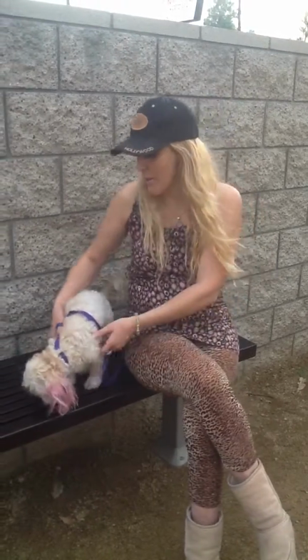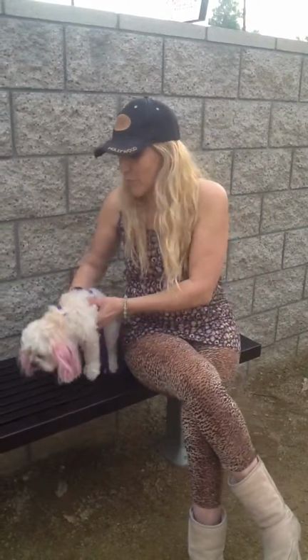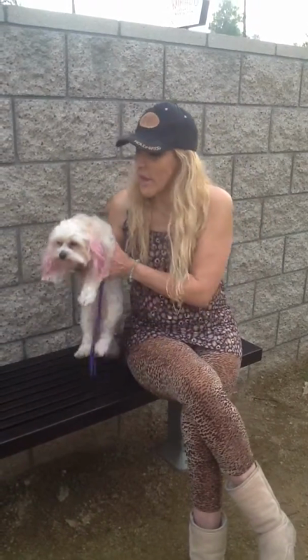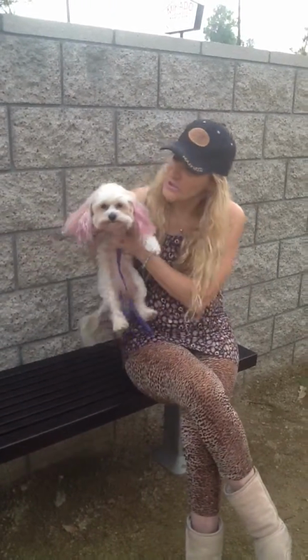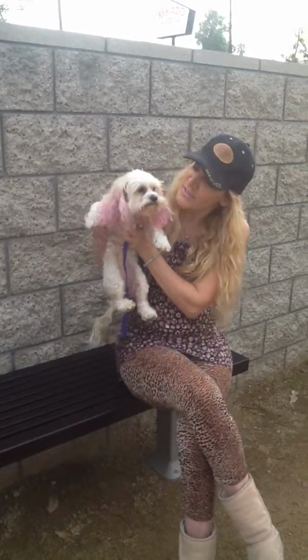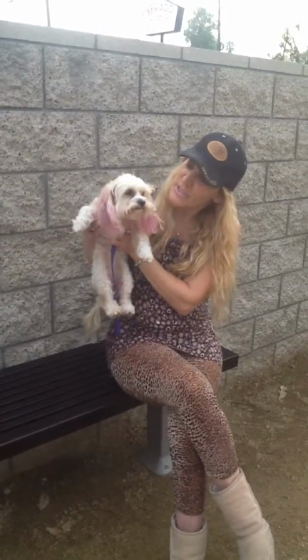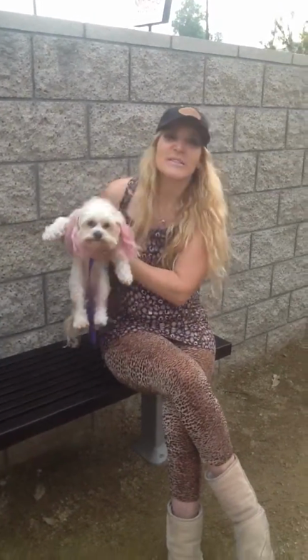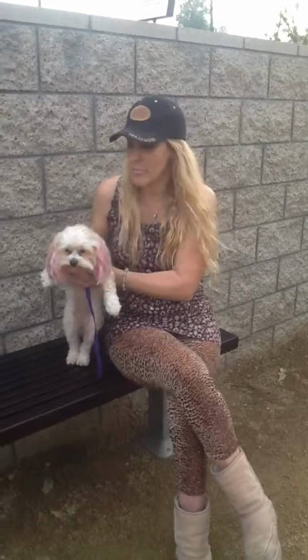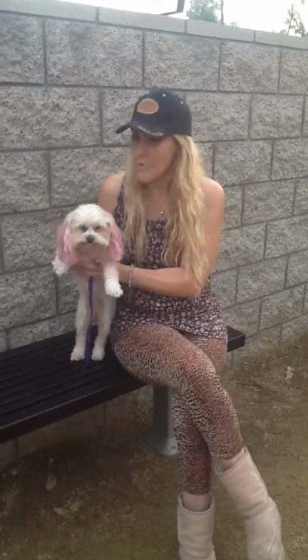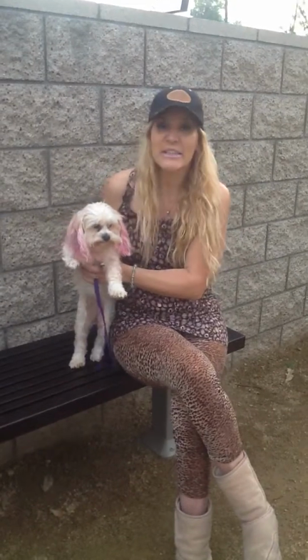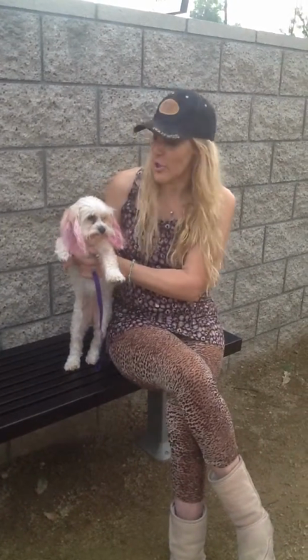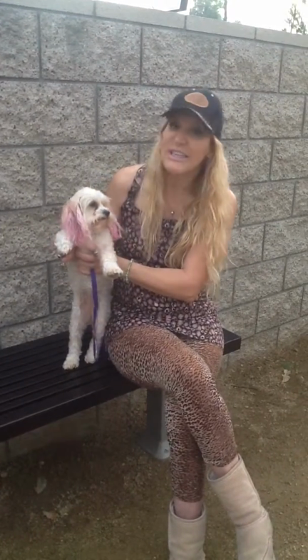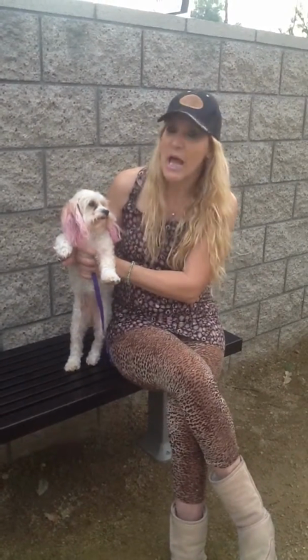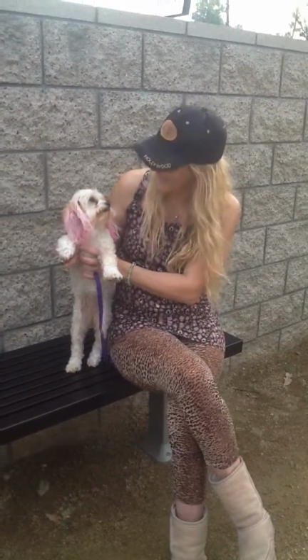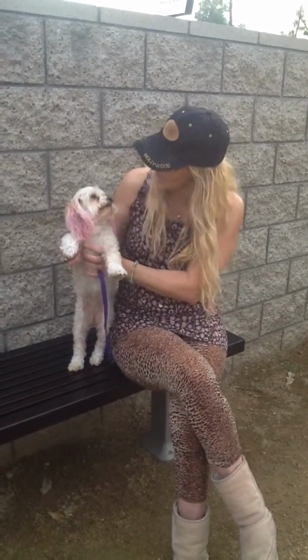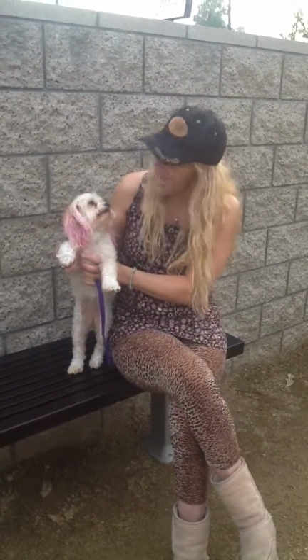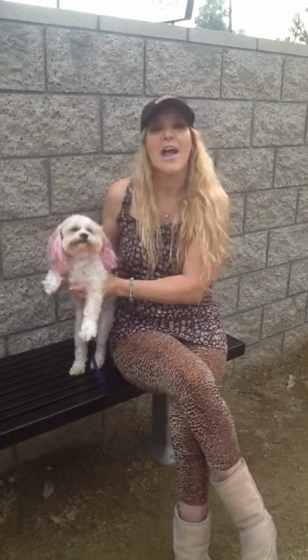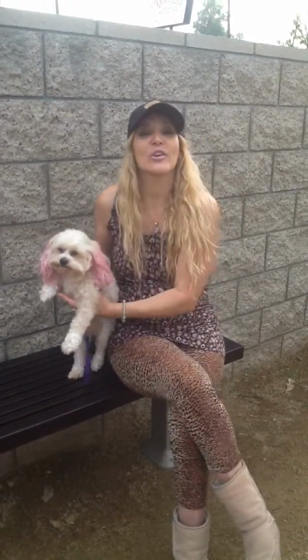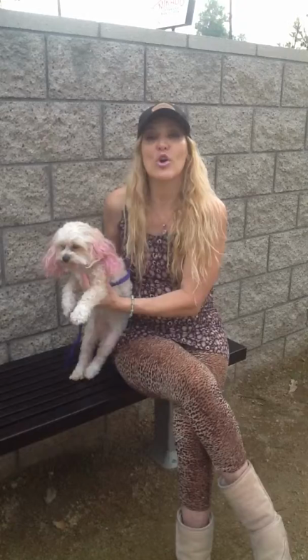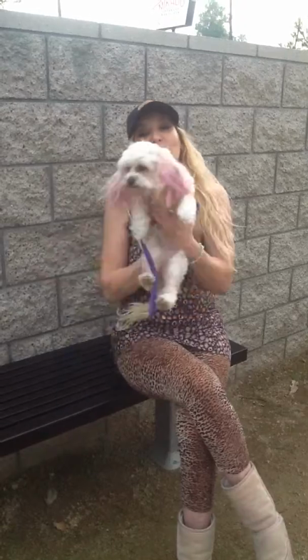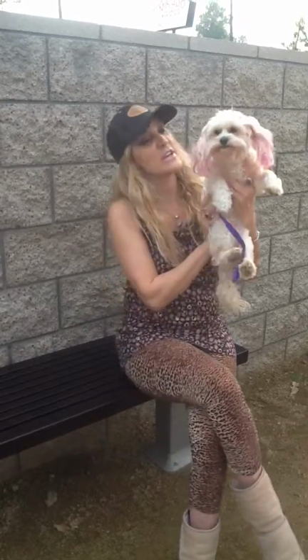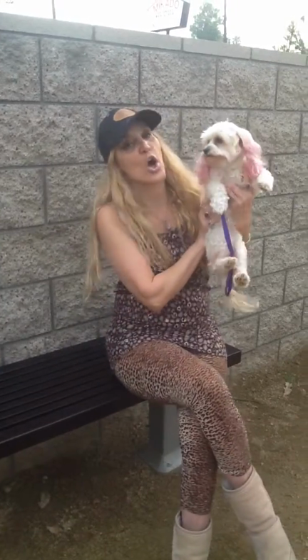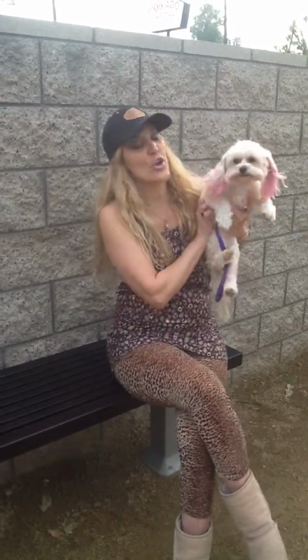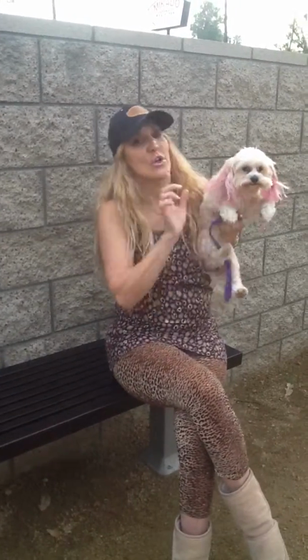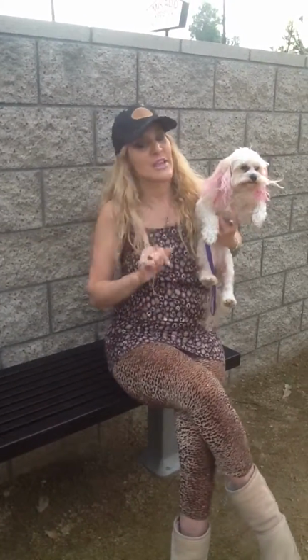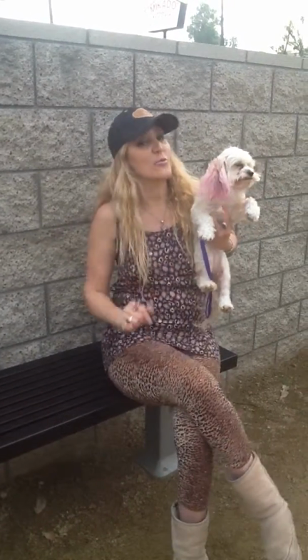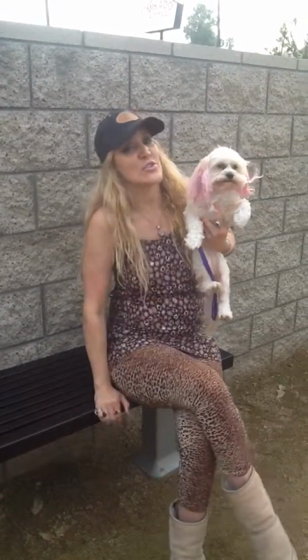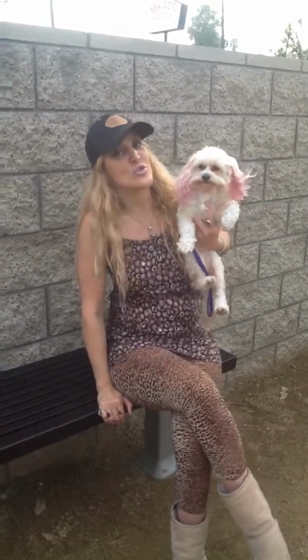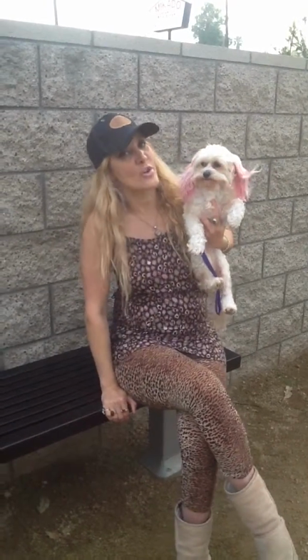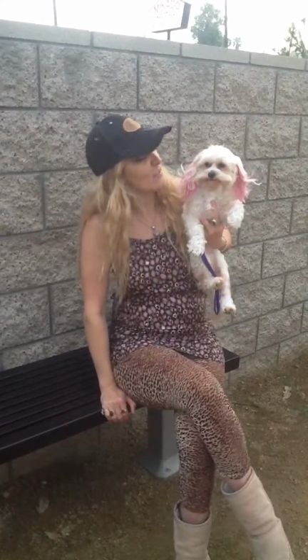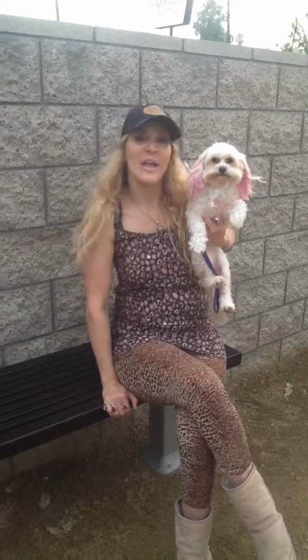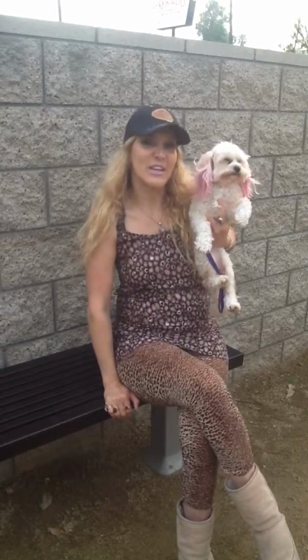And anyway, today is going to be this beautiful Maltese. Her name is Chiquita, and we're going to do a very nice coloring on her. Stay there and watch the results, okay? Thank you.